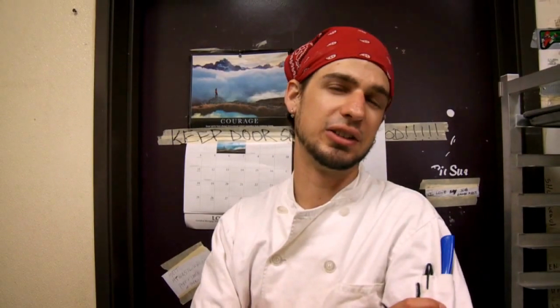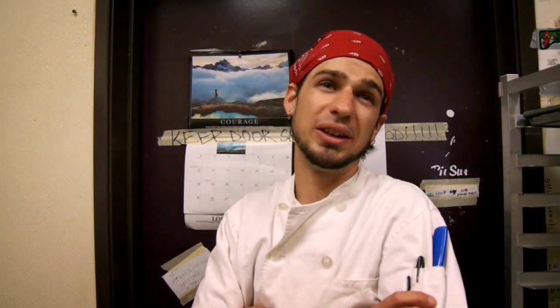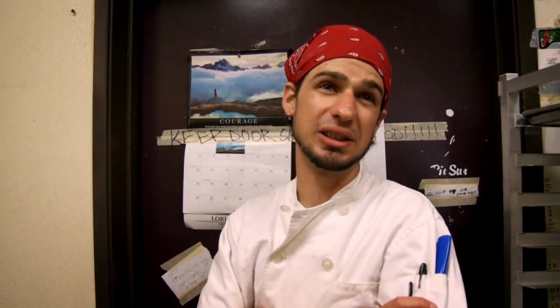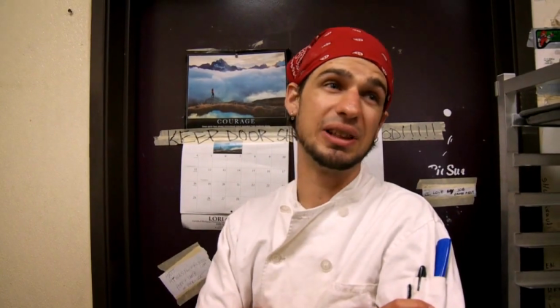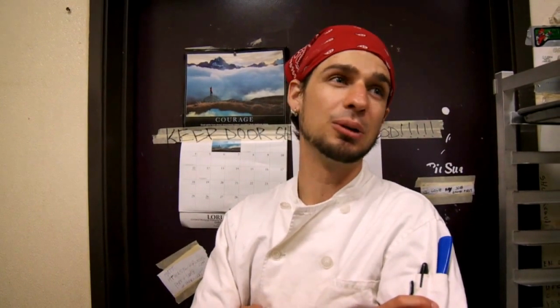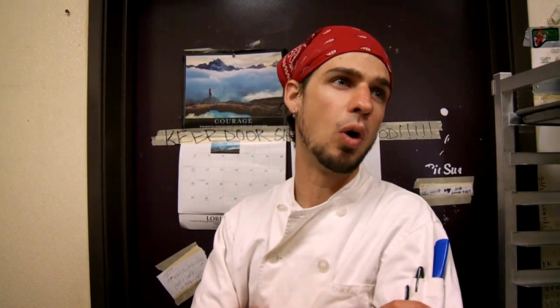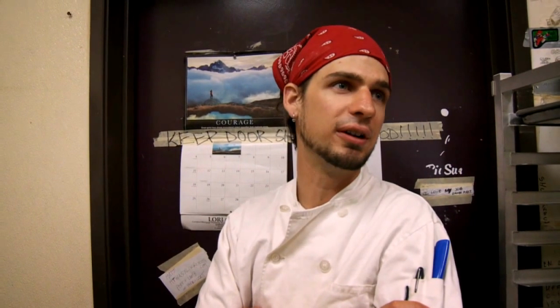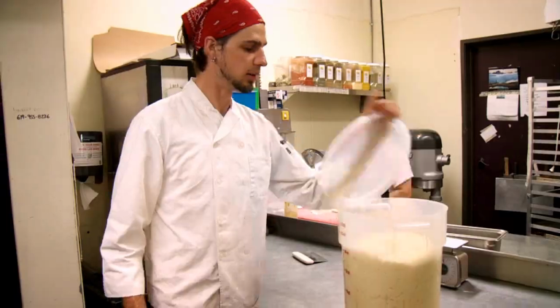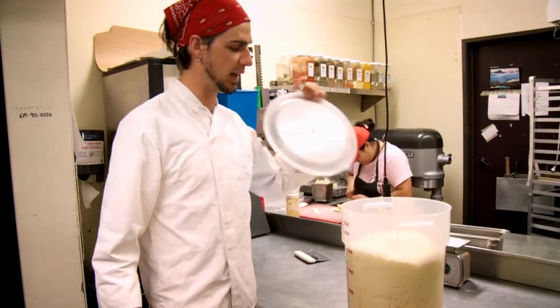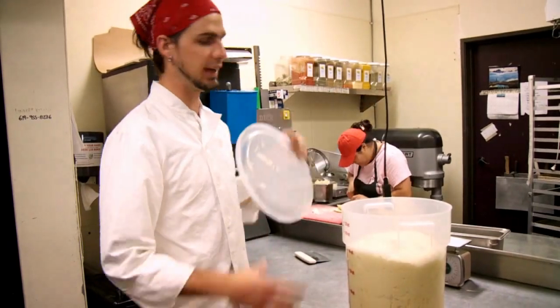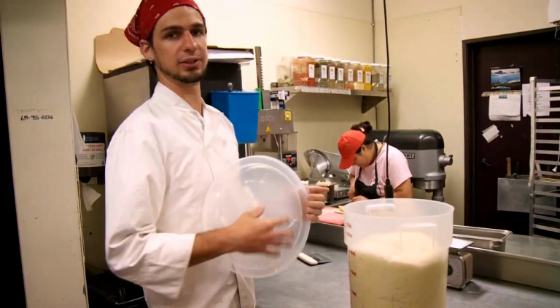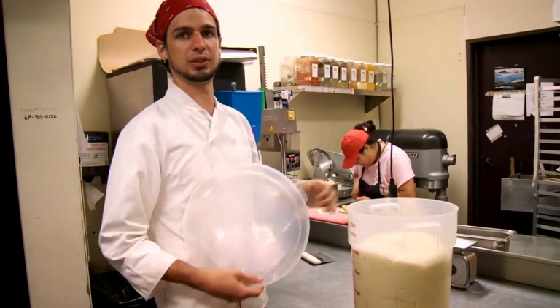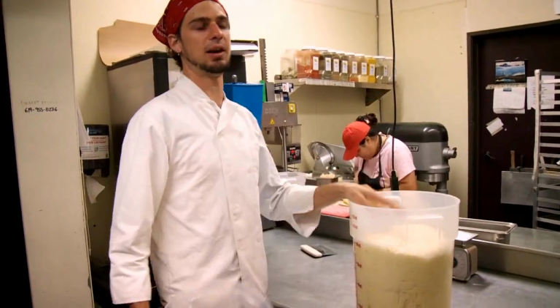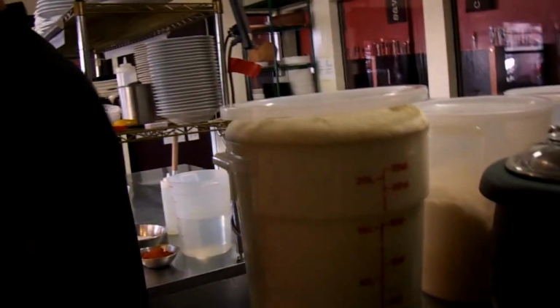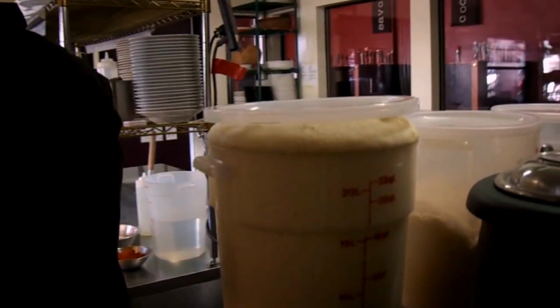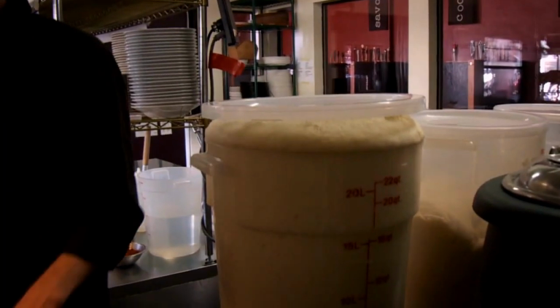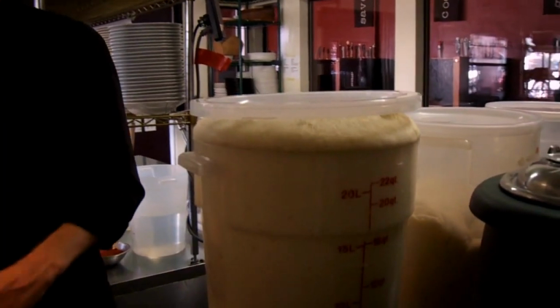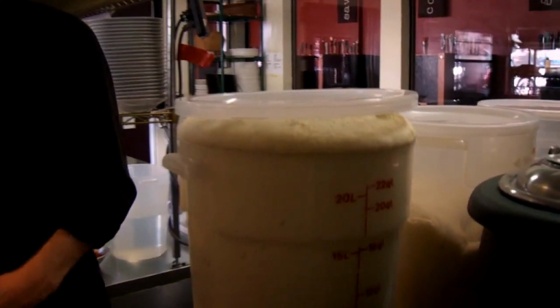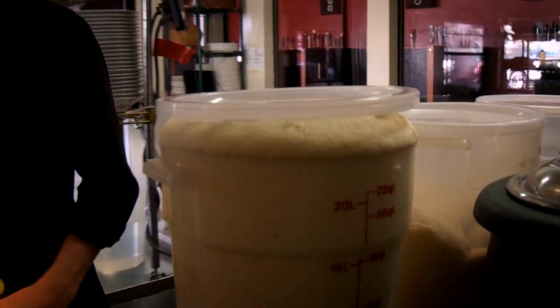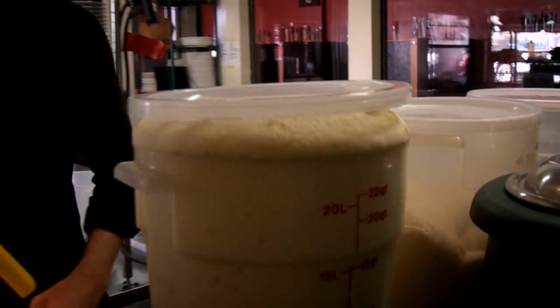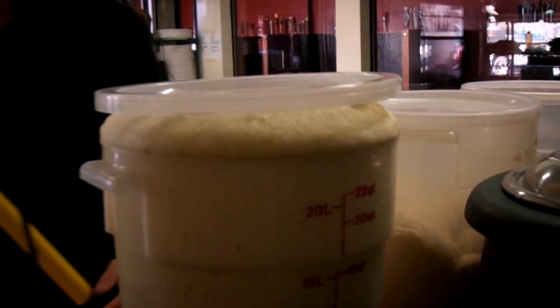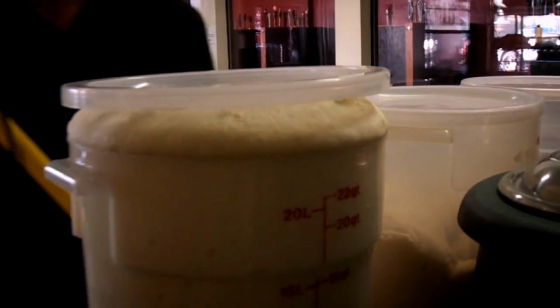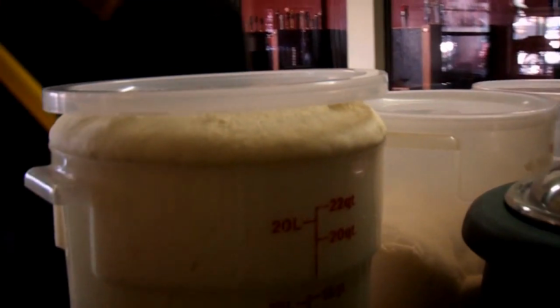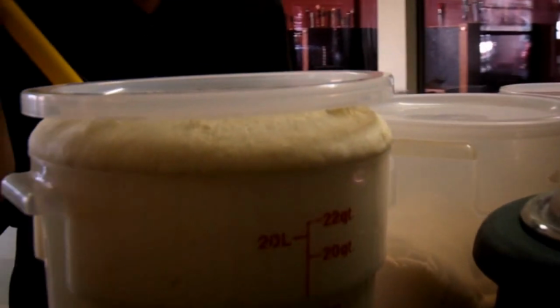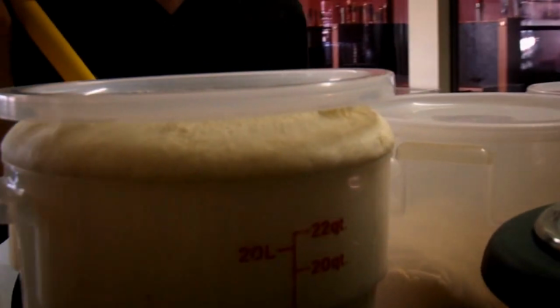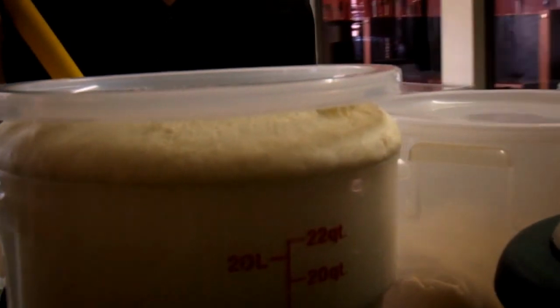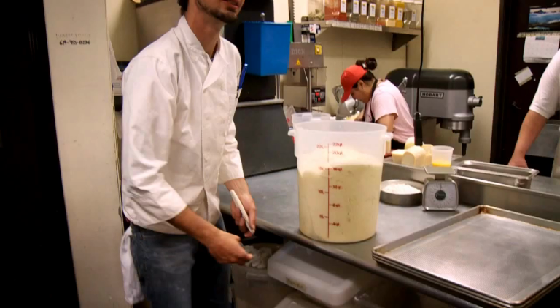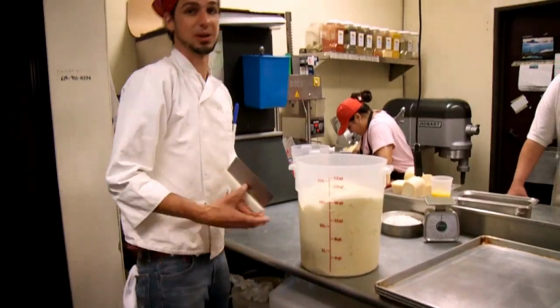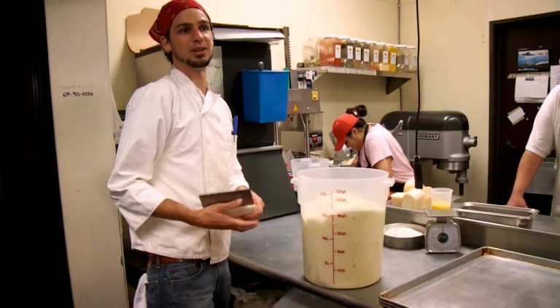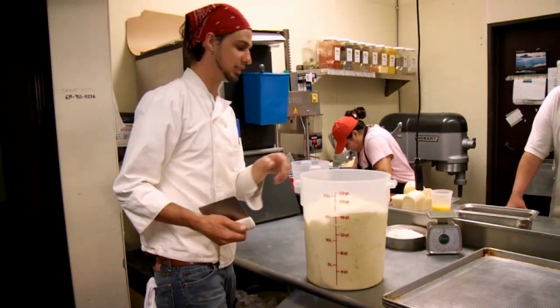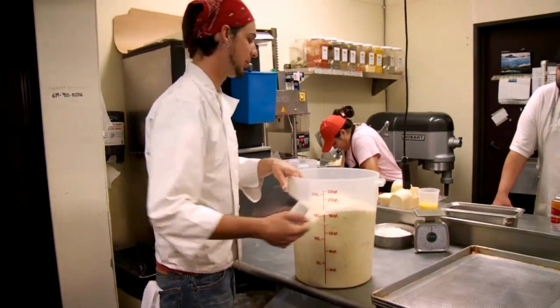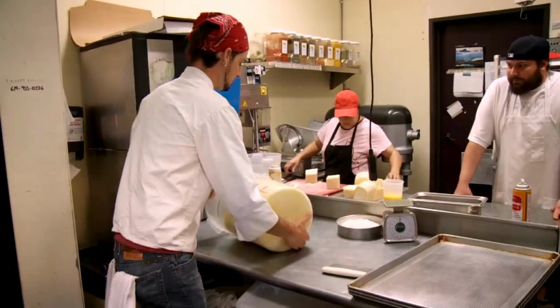The bread has risen up, overflowed its bounds, and been knocked back a little bit in preparation for shaping. All of this is going to be burger buns.